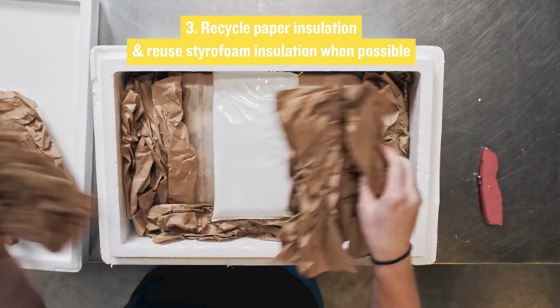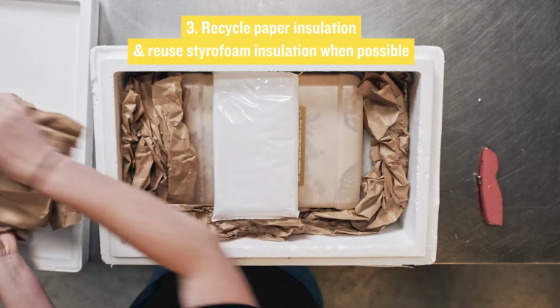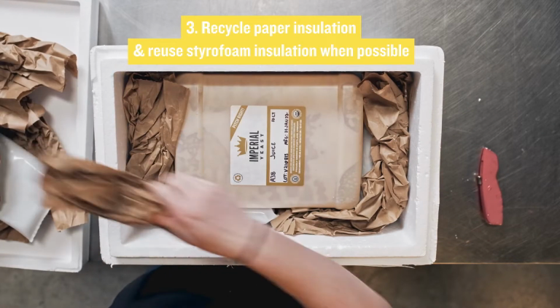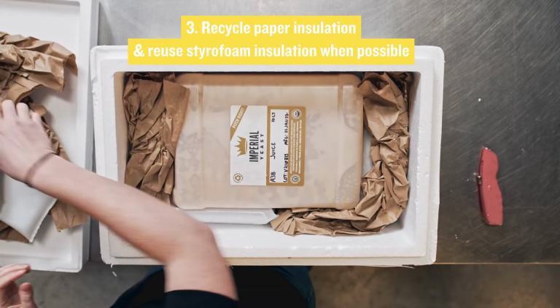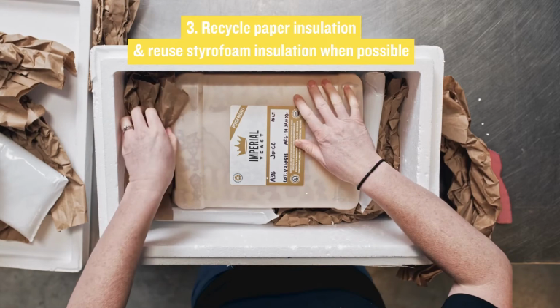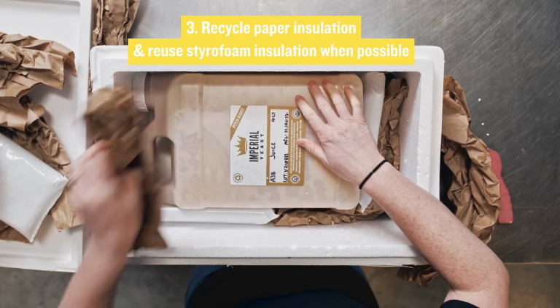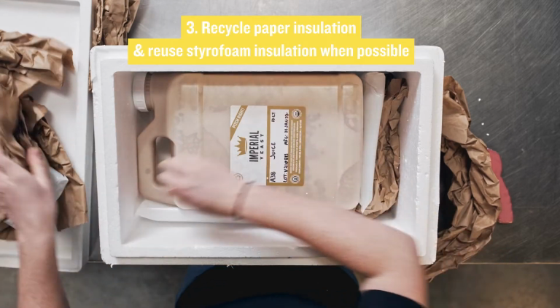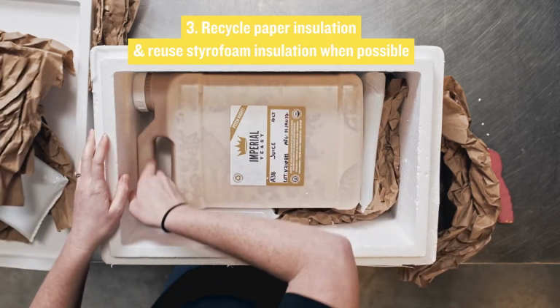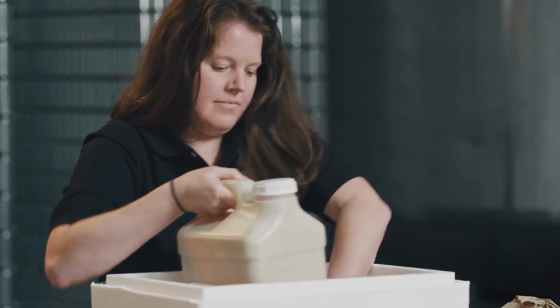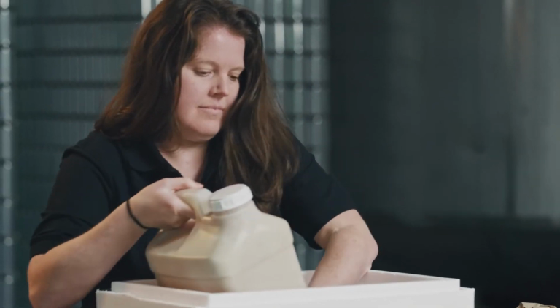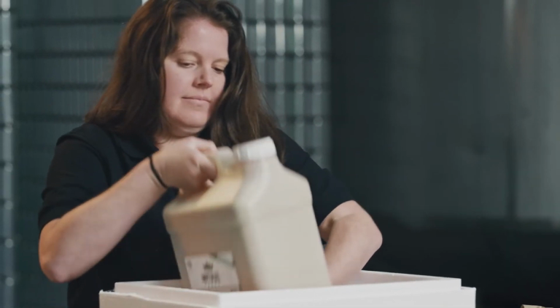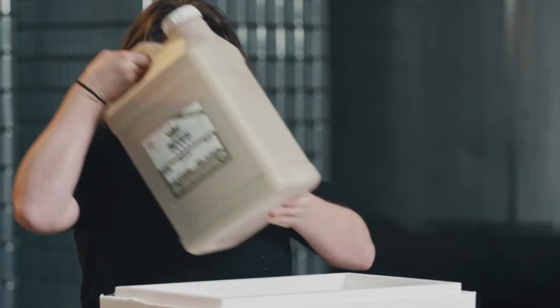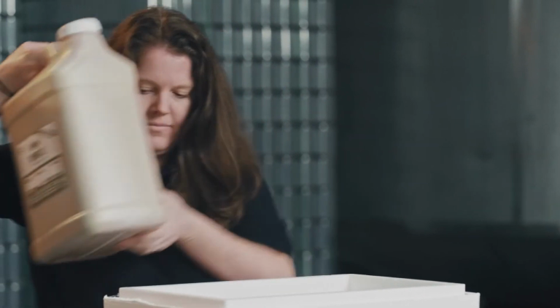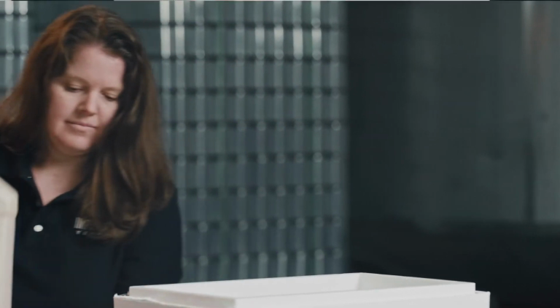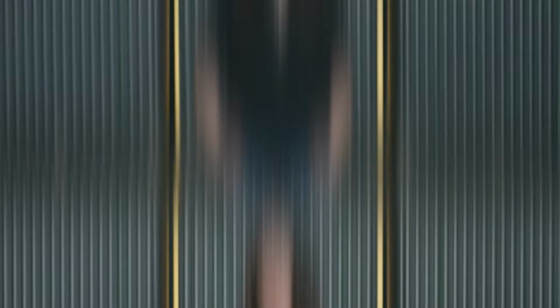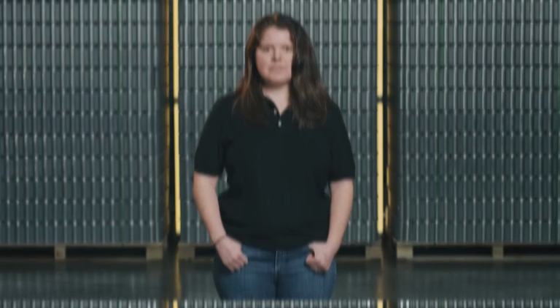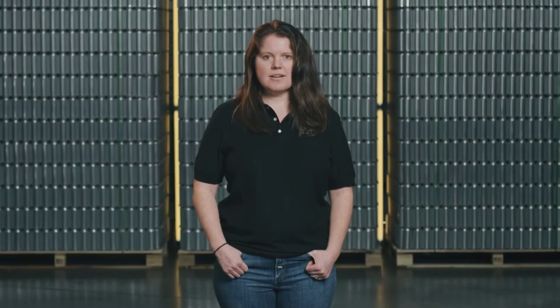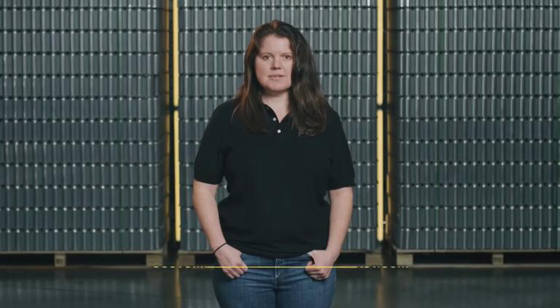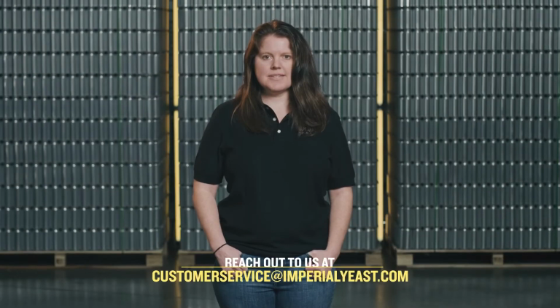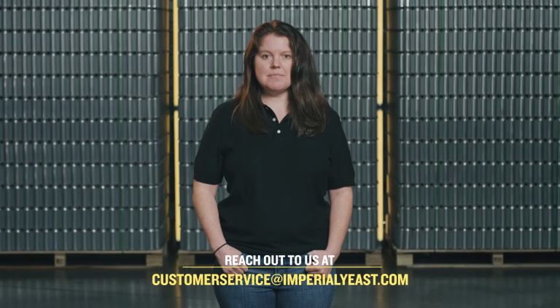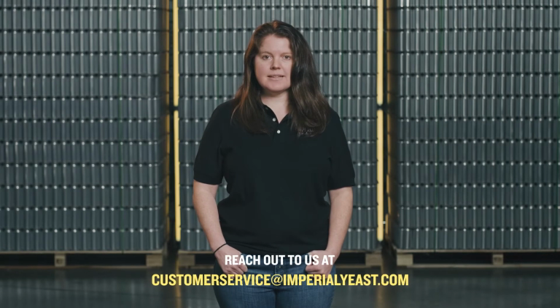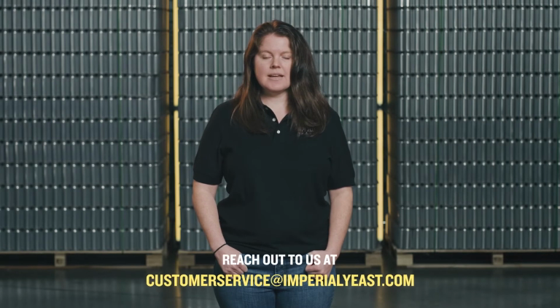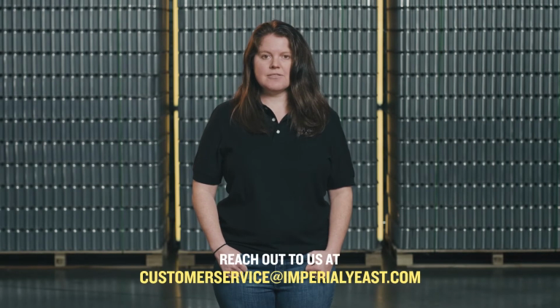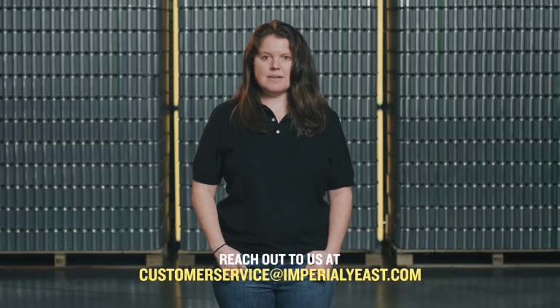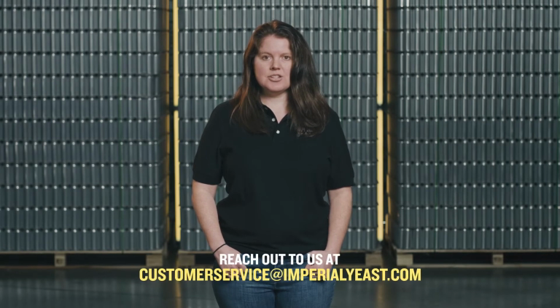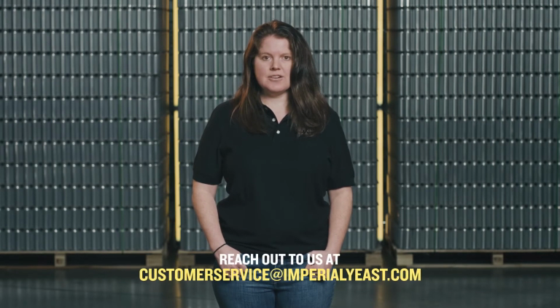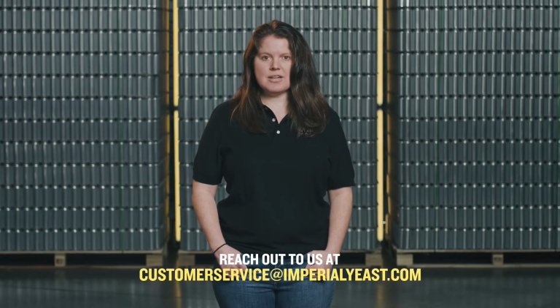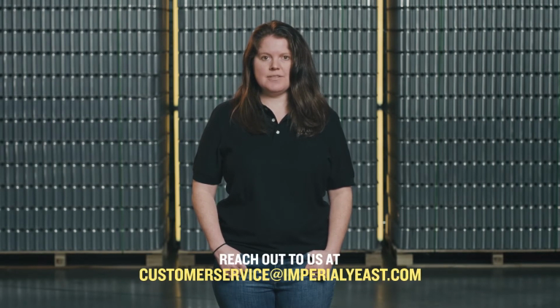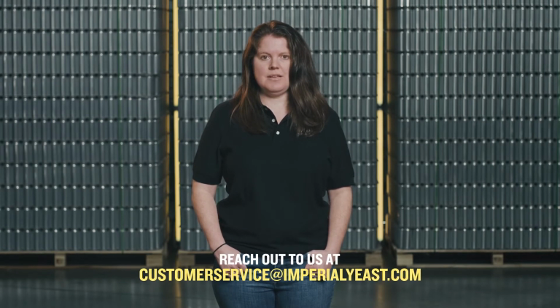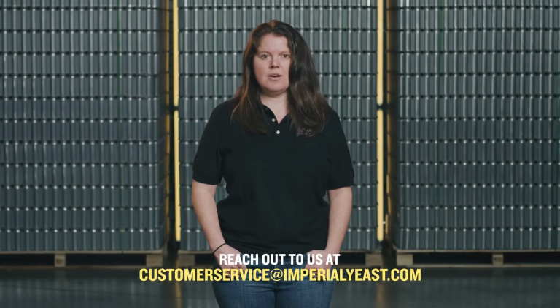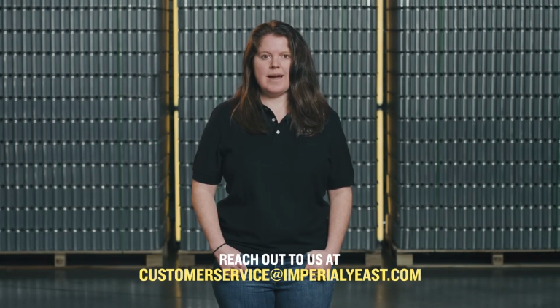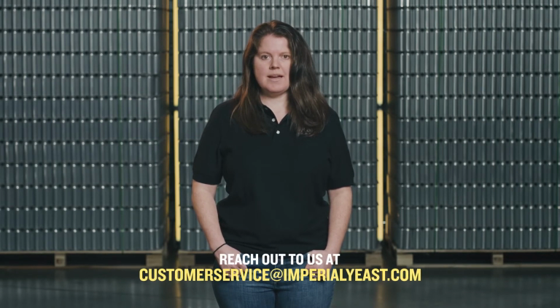Please make sure to recycle or reuse the box and insulation whenever possible. Notify our customer service team immediately if you find damage during your inspection of the shipment. We're happy to help.